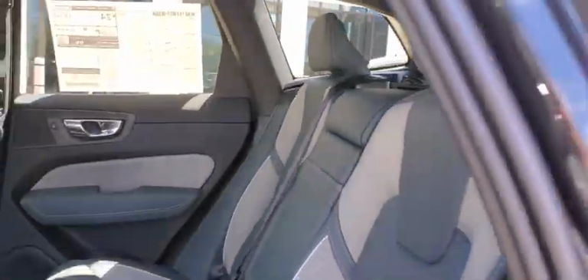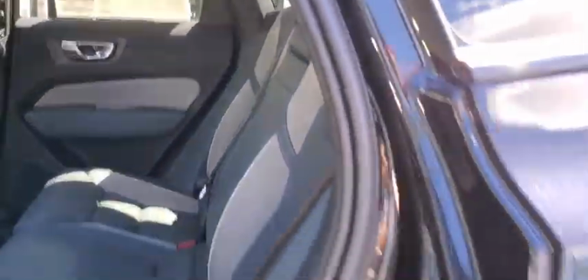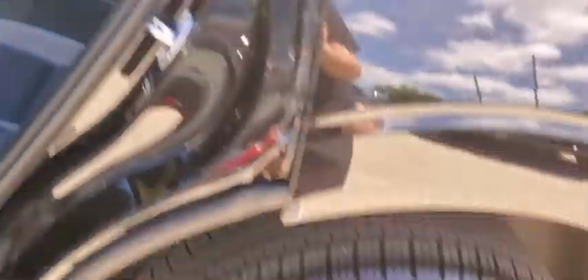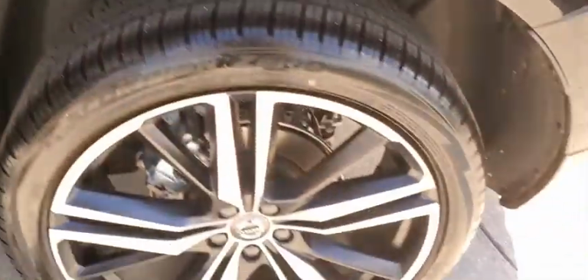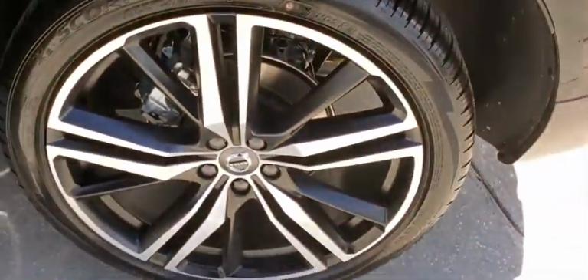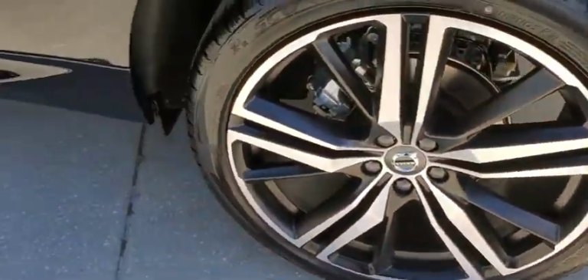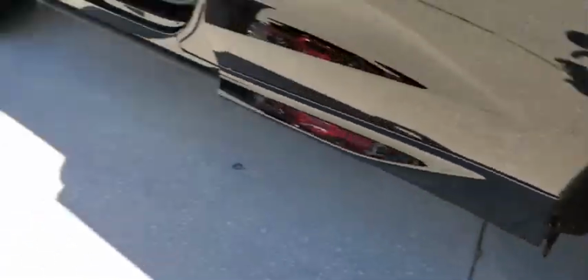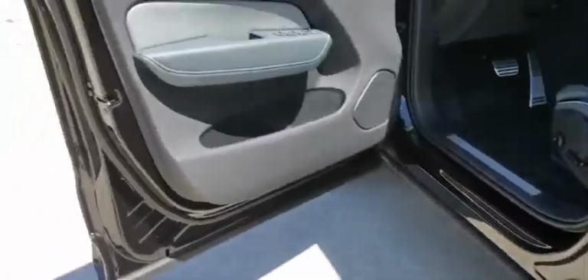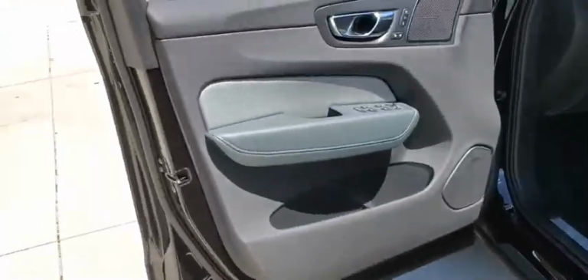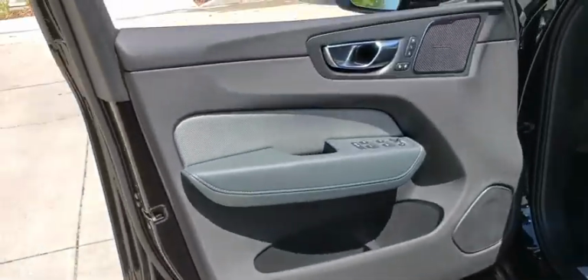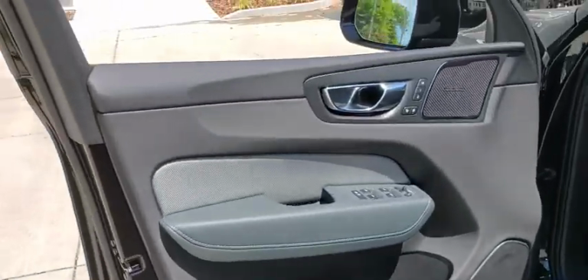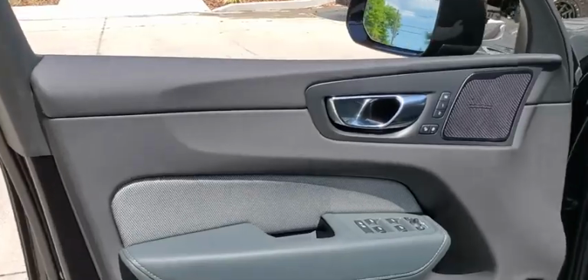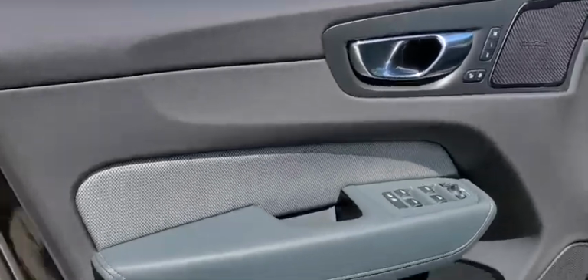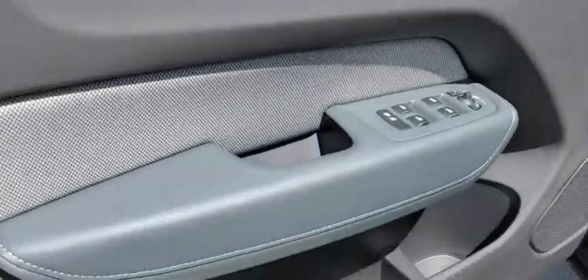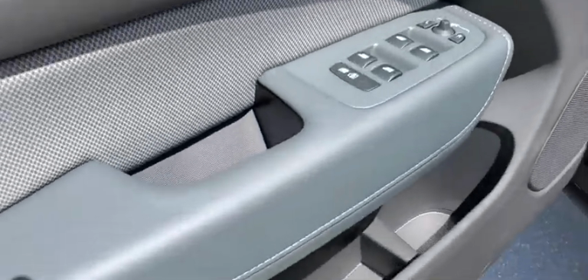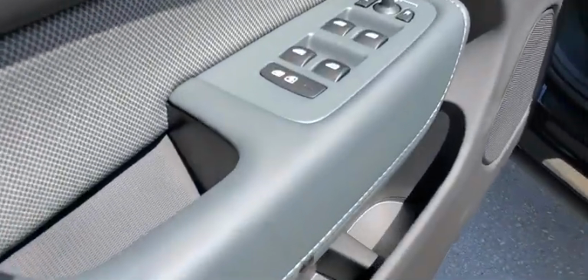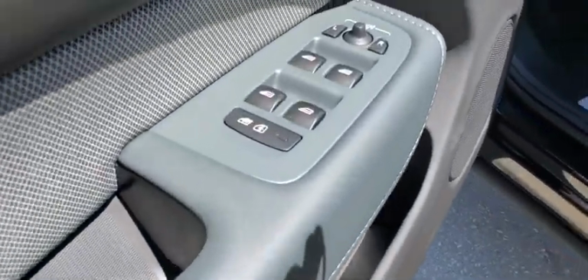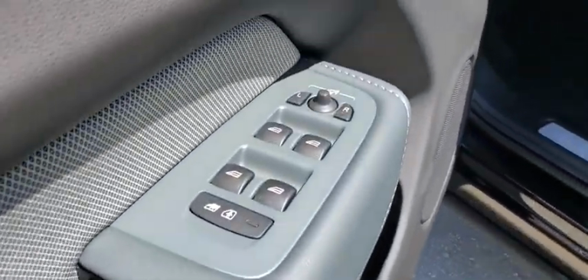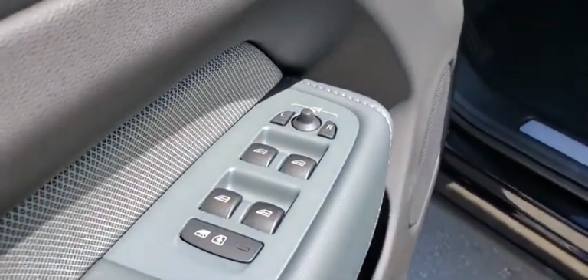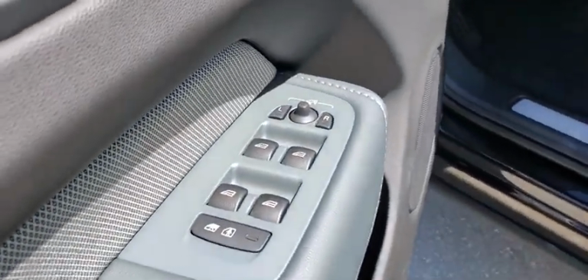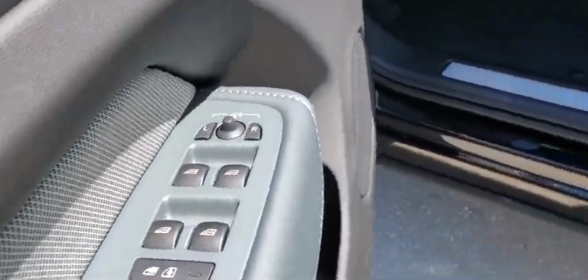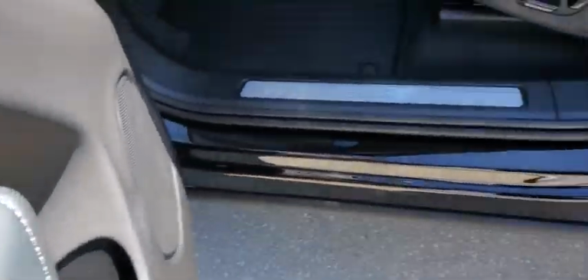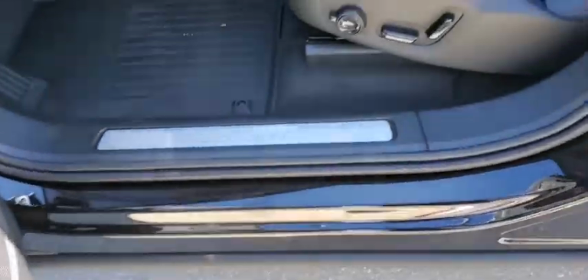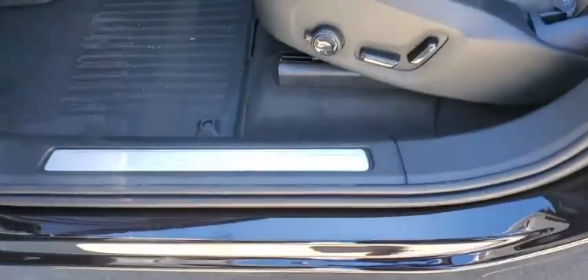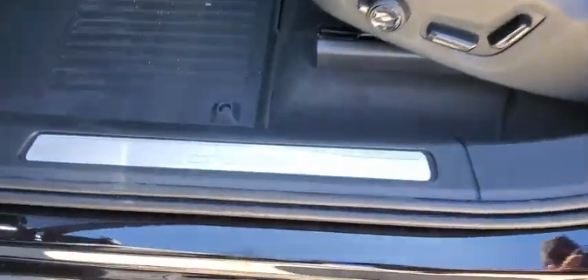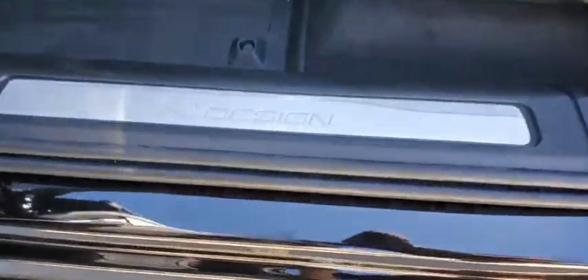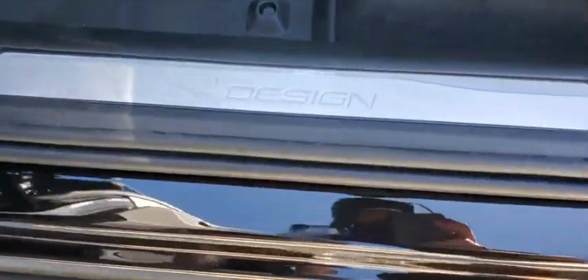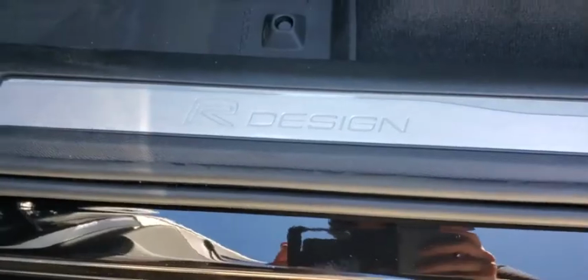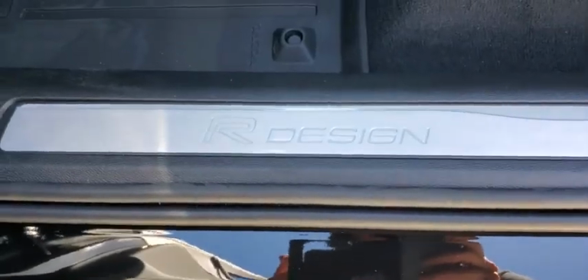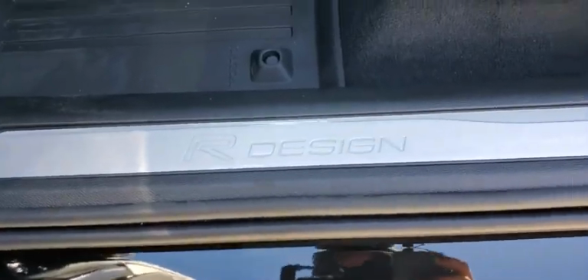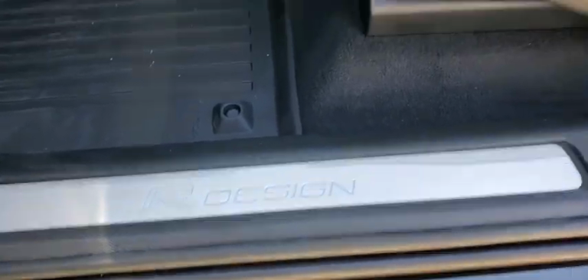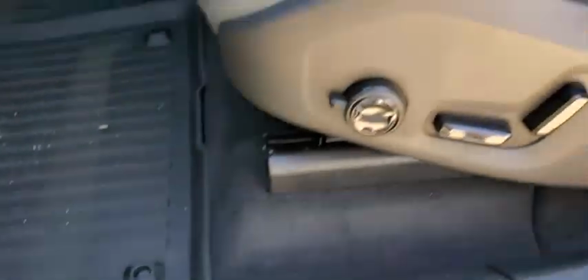Leather-wrapped steering wheel, power steering, adjustable steering wheel, four-wheel disc brakes, keyless start, cruise control, auto-dimming rear-view mirror. Come see the car for yourself.